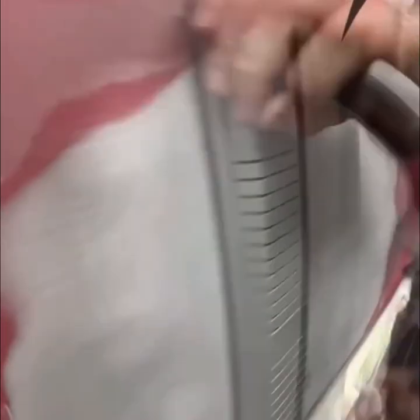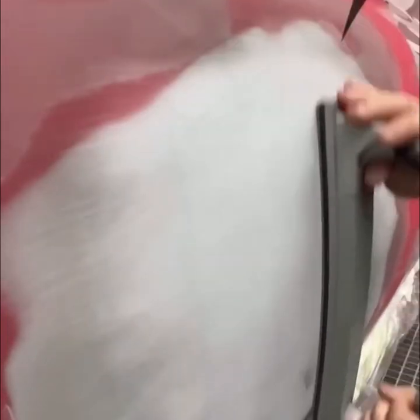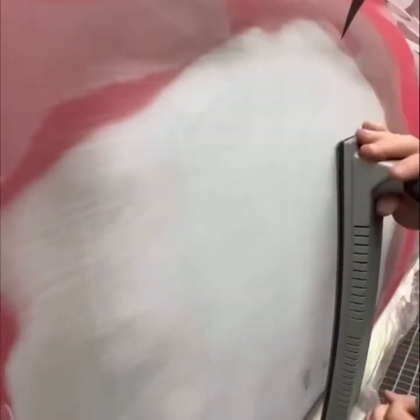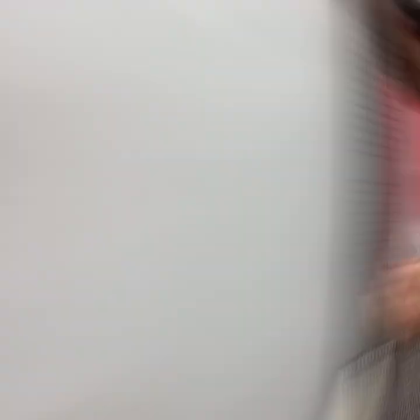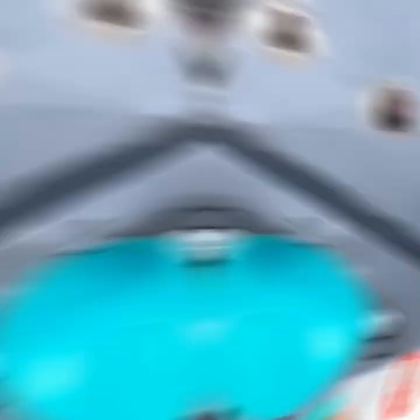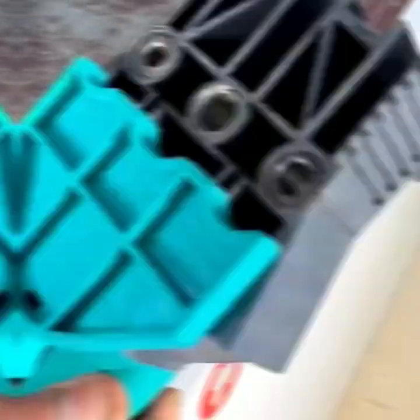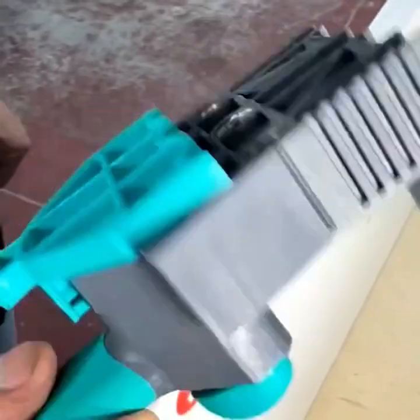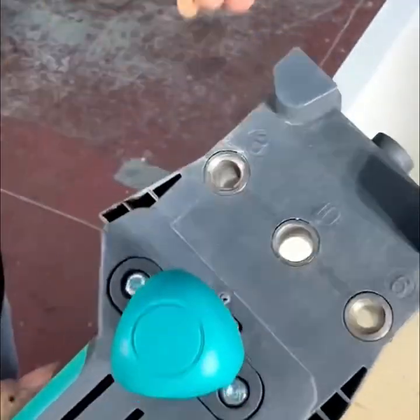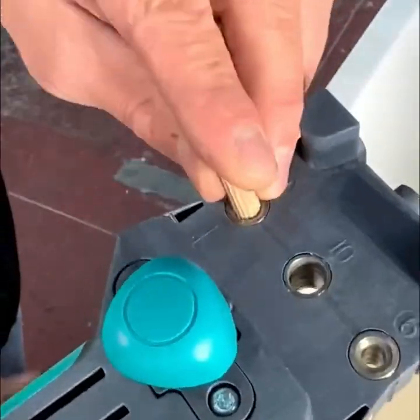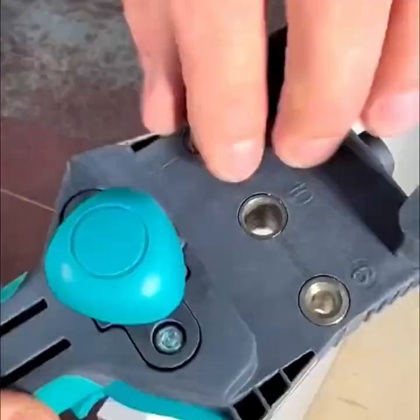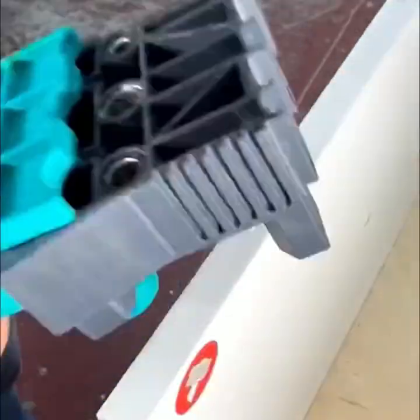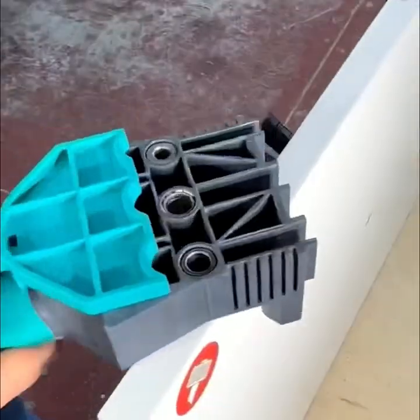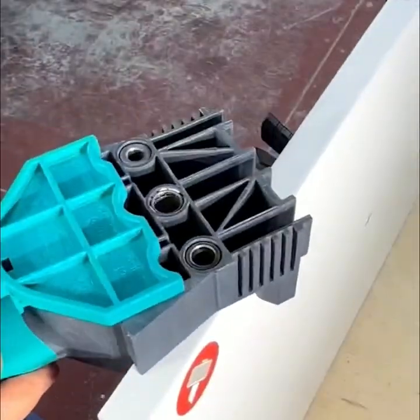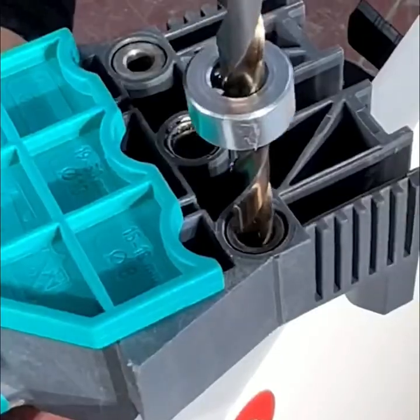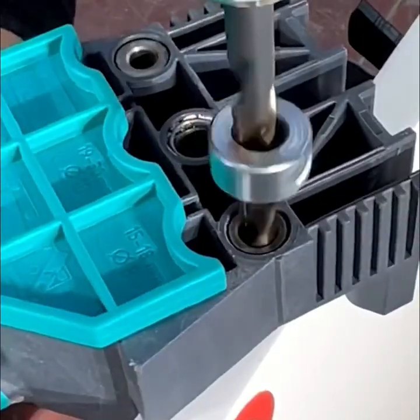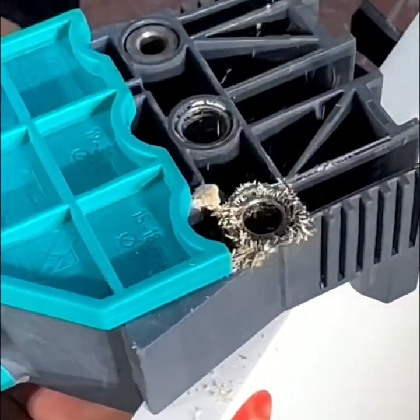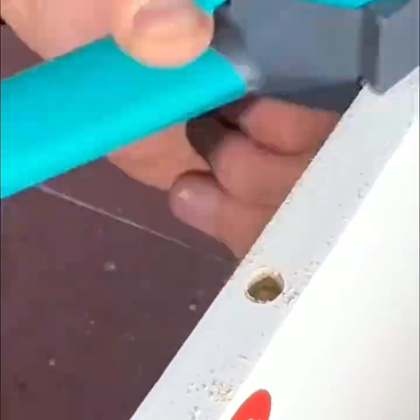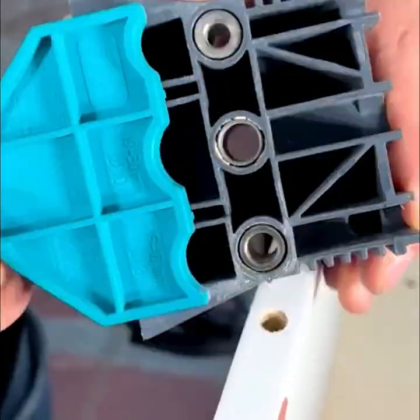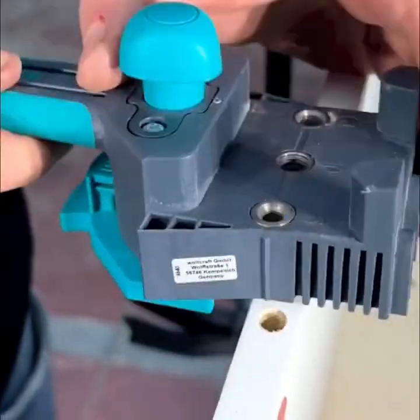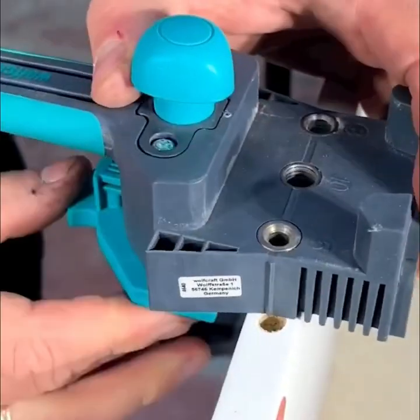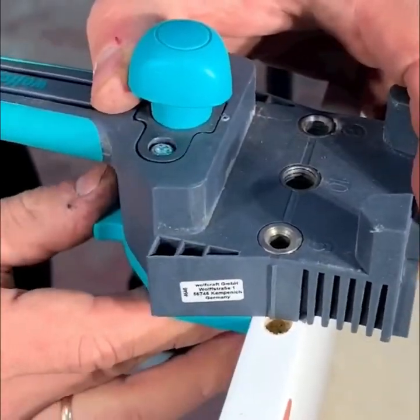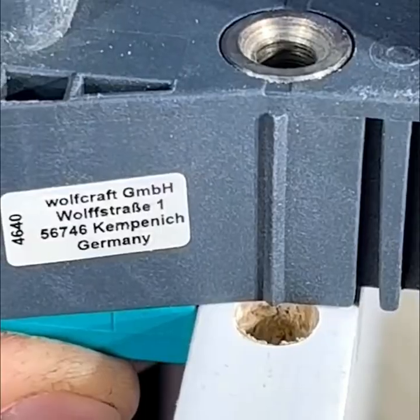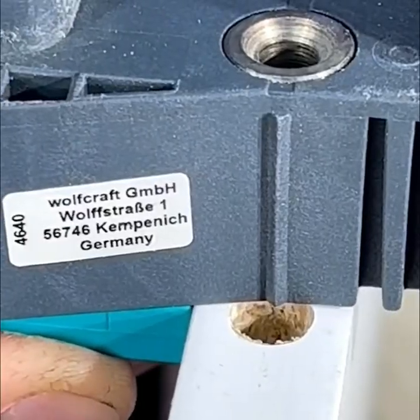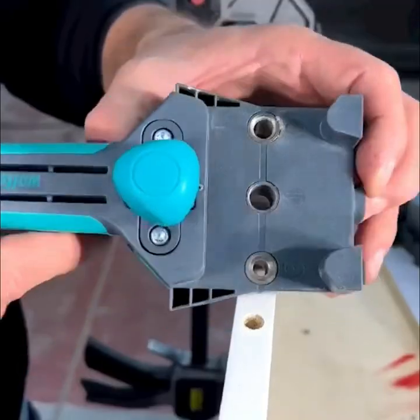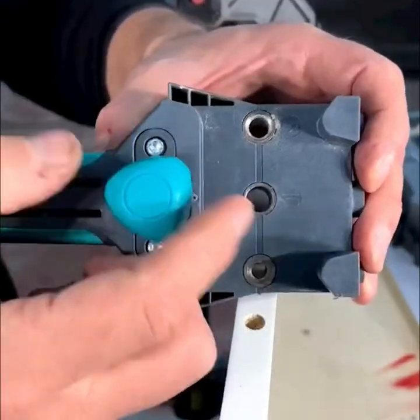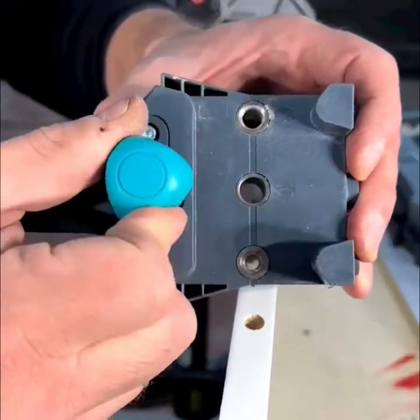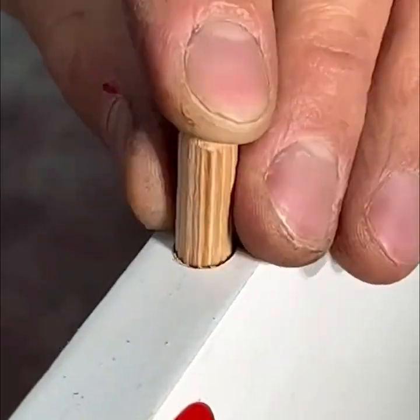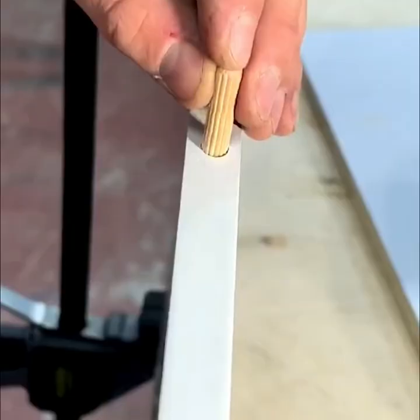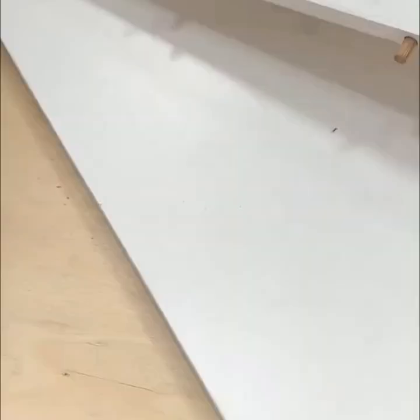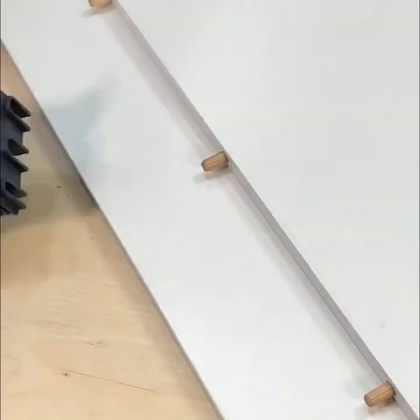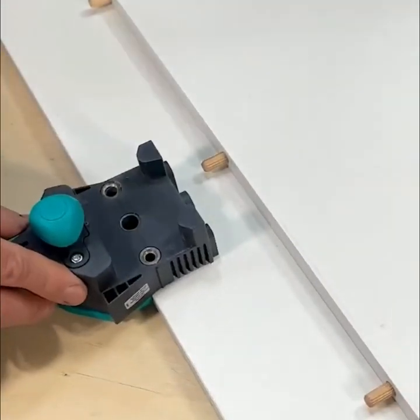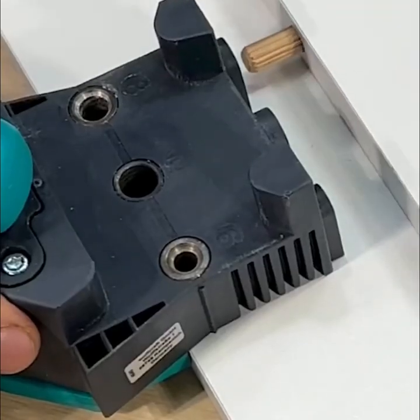Wolfcraft has the perfect tool for fitting and securing corner butt, T-butt, and edge-to-edge joints with eight-millimeter dowel pins.